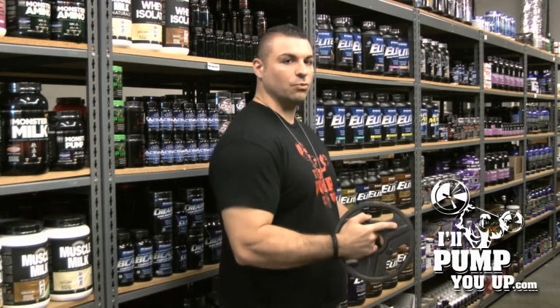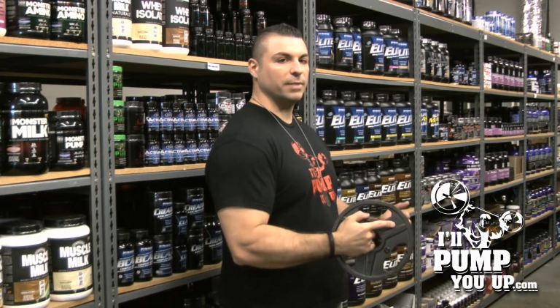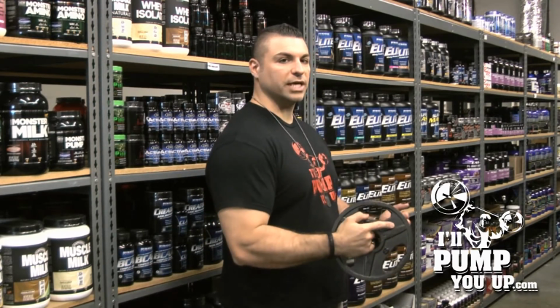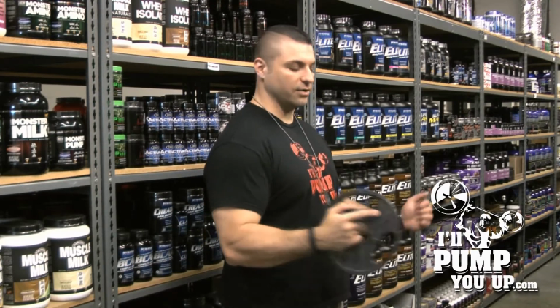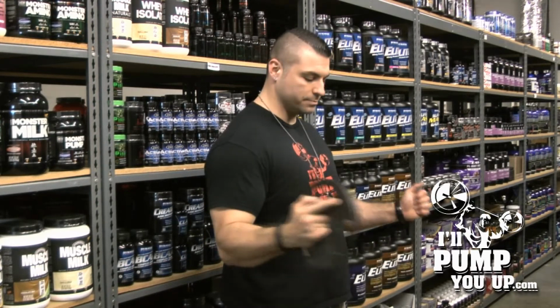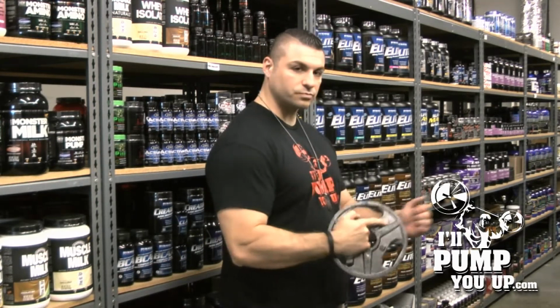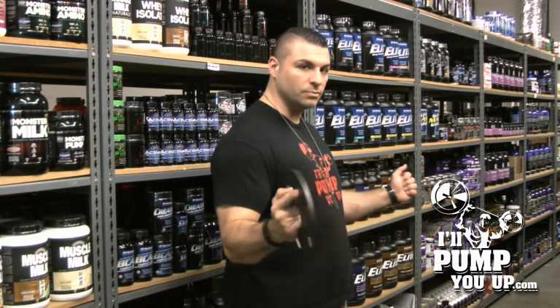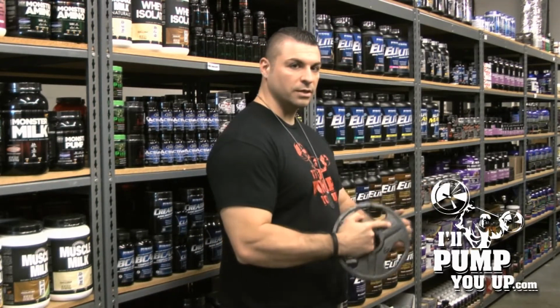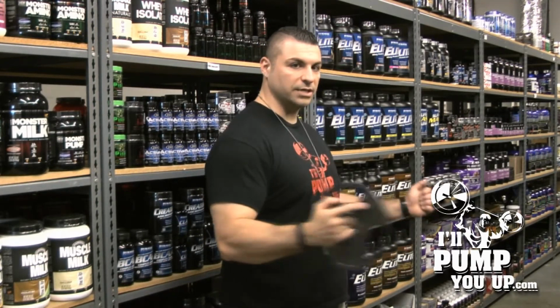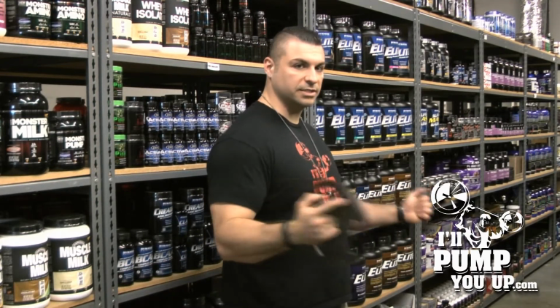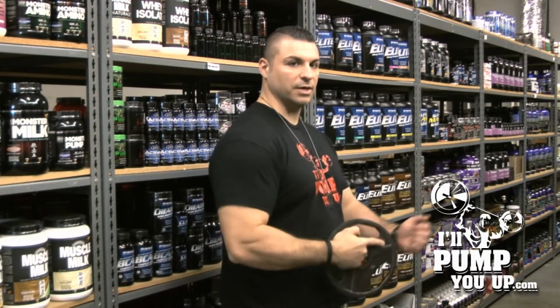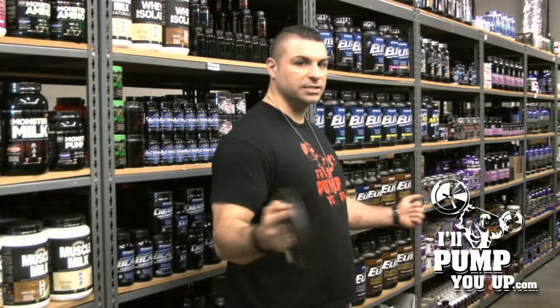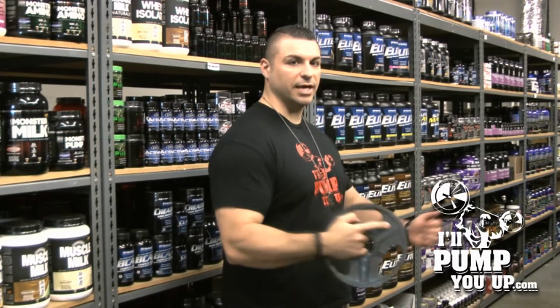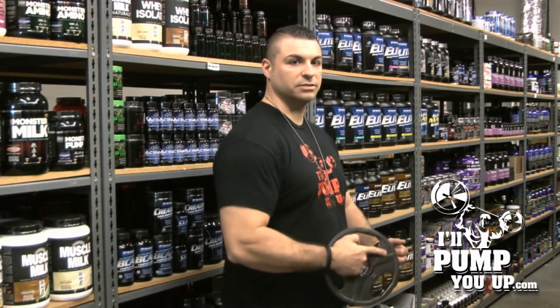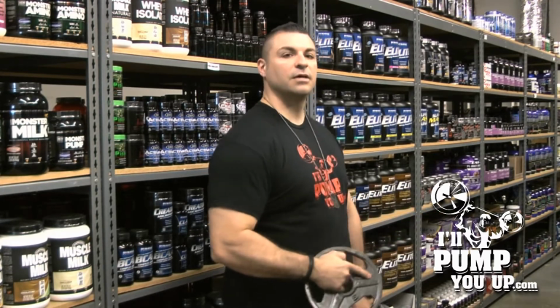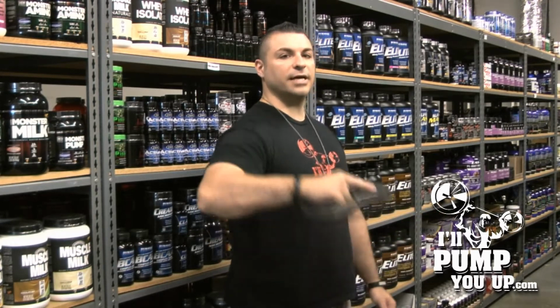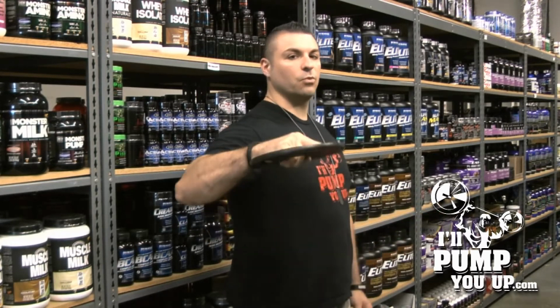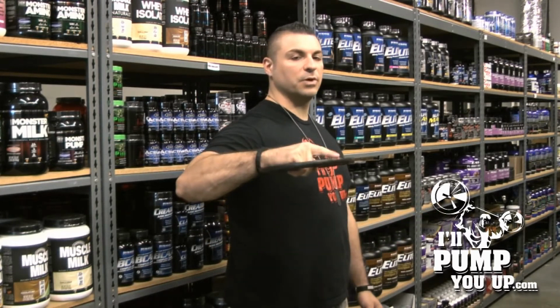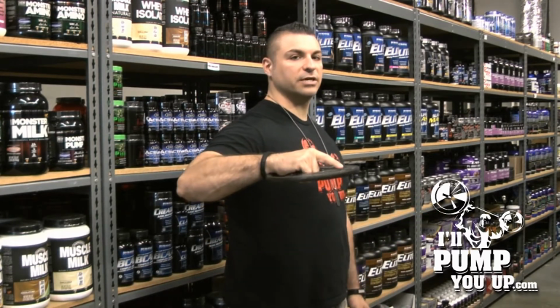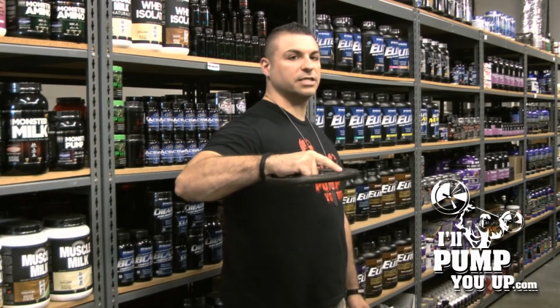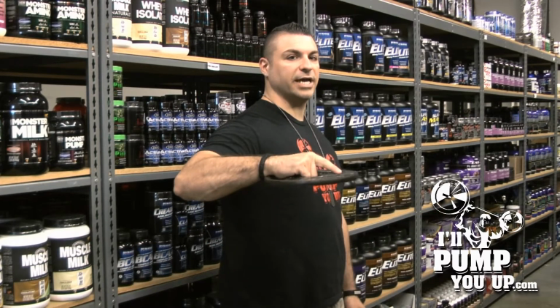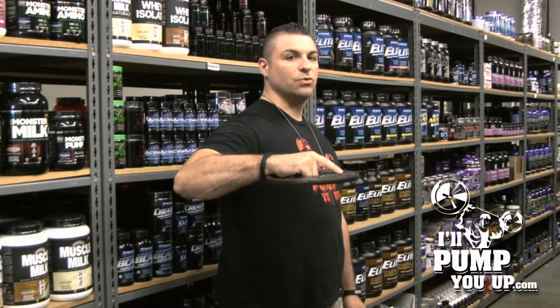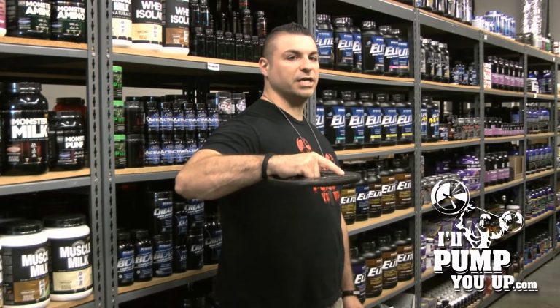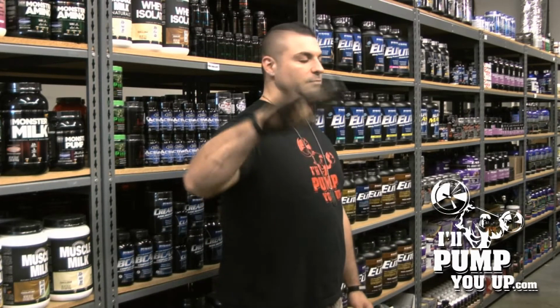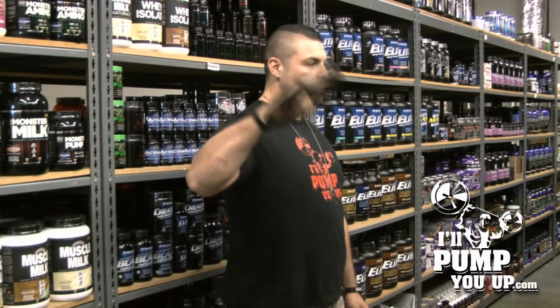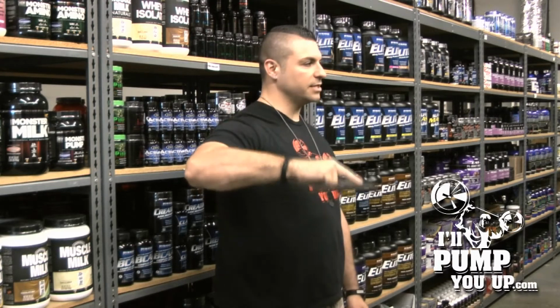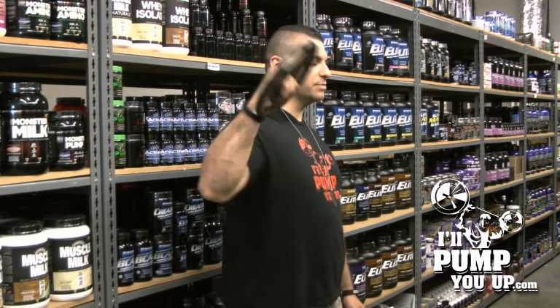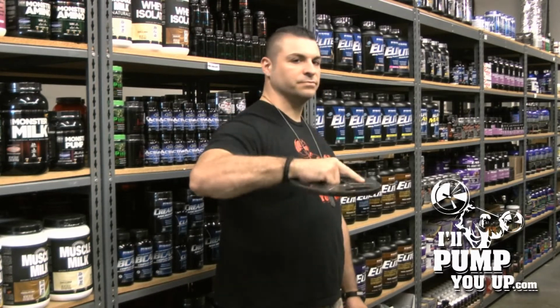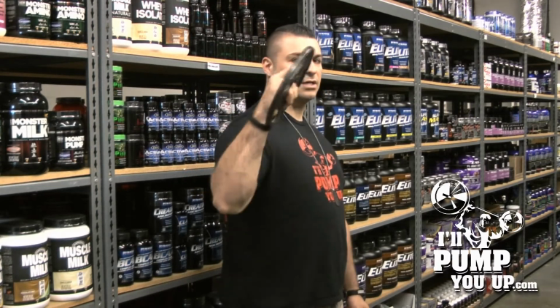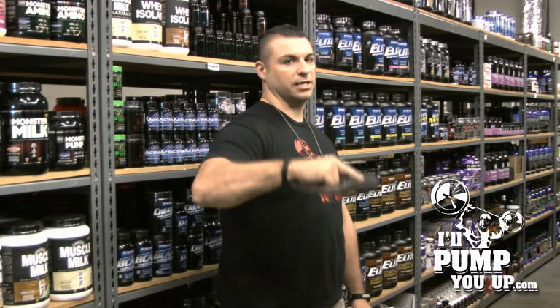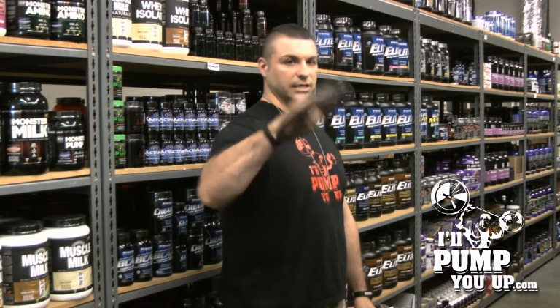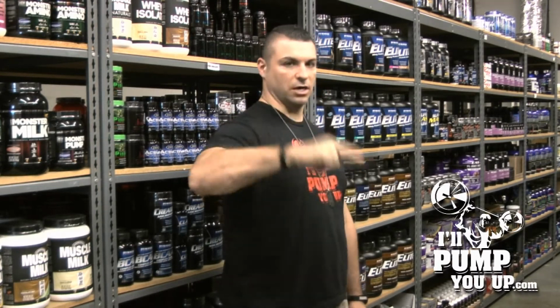Then I warm up my rotator cuff — like this. Remember, ten pounds. I'll warm up my rotator cuff again with these, about ten times. Again, each arm.